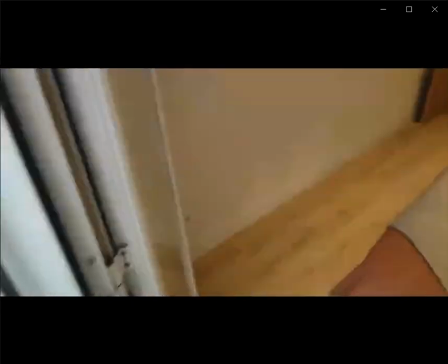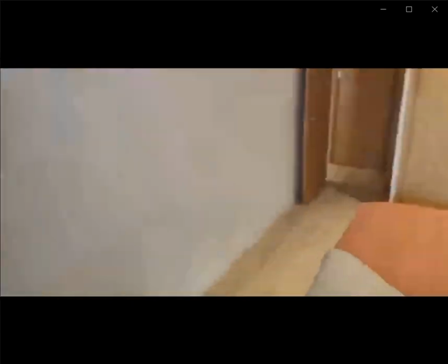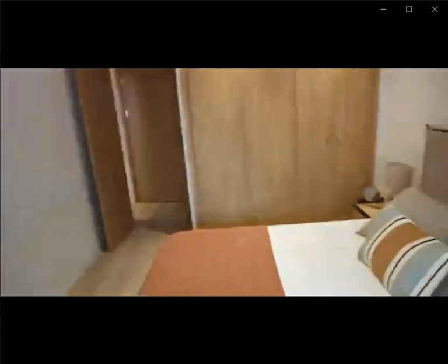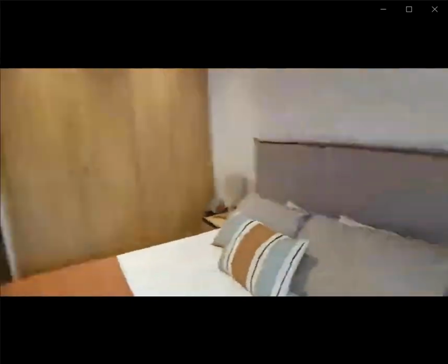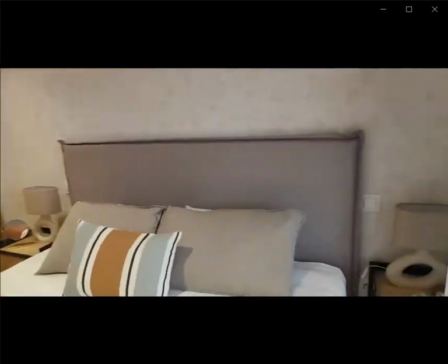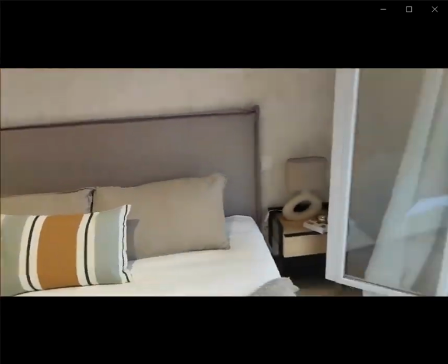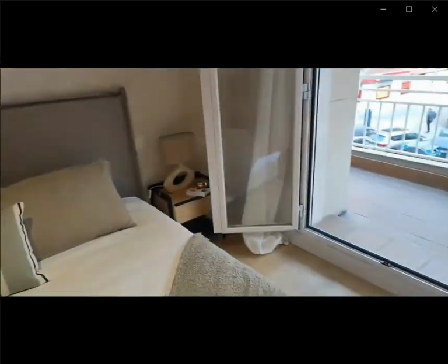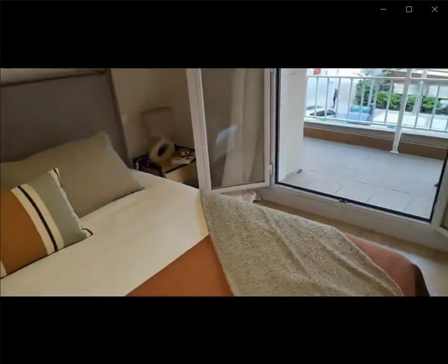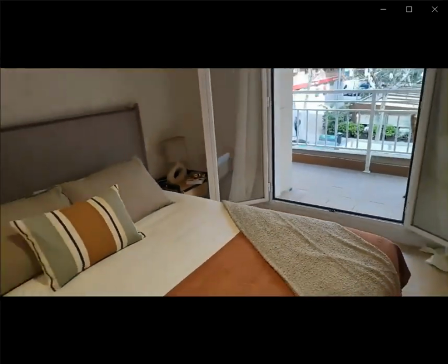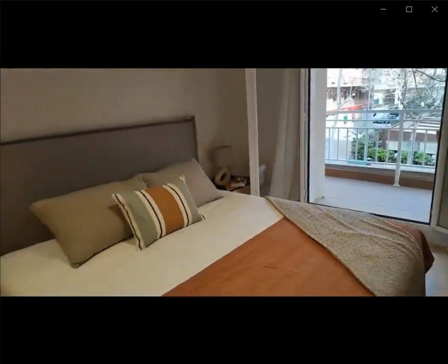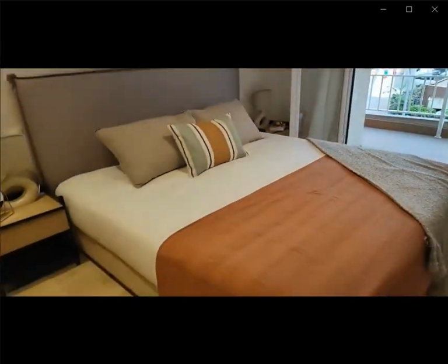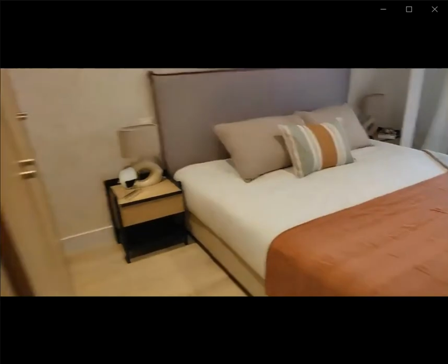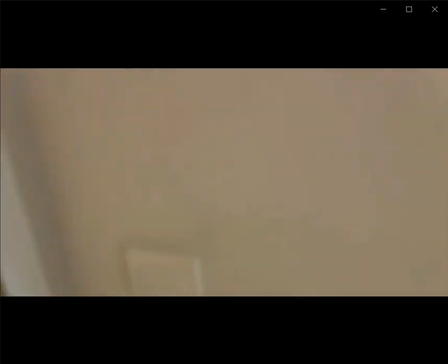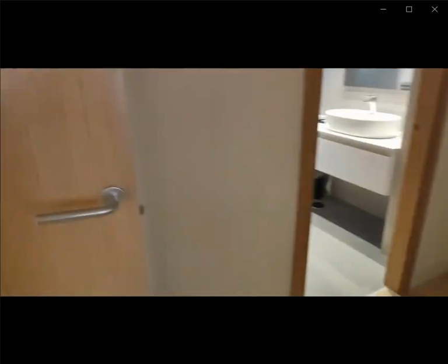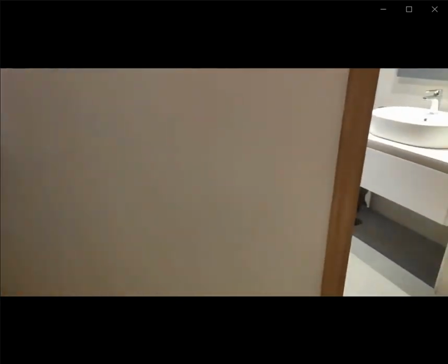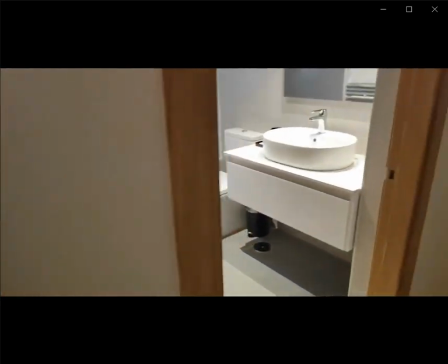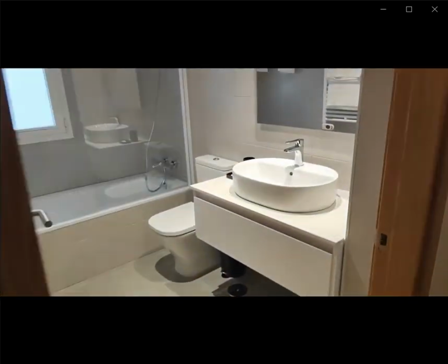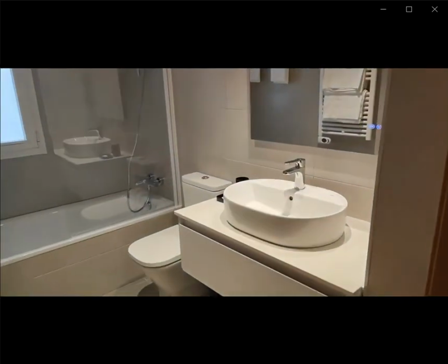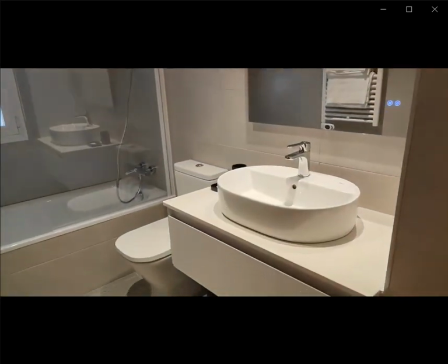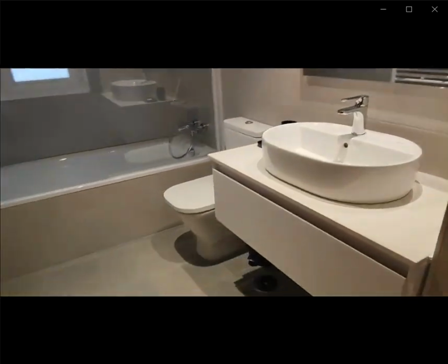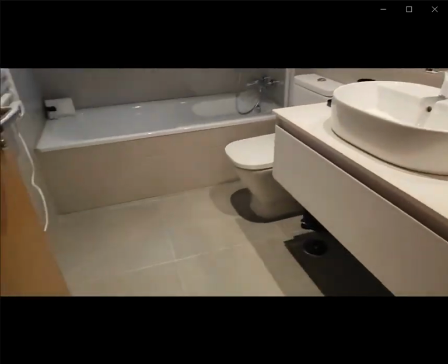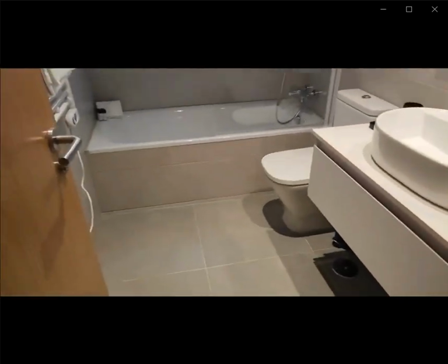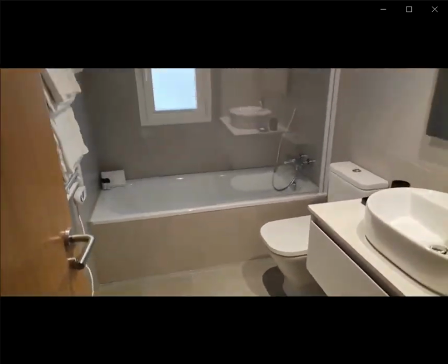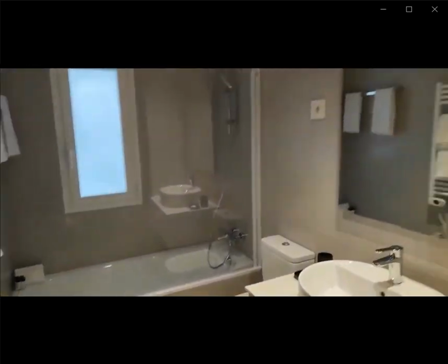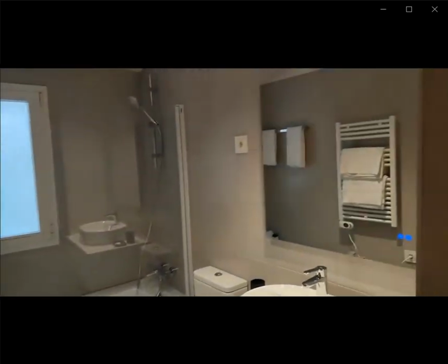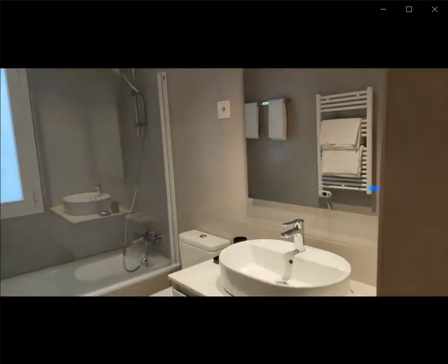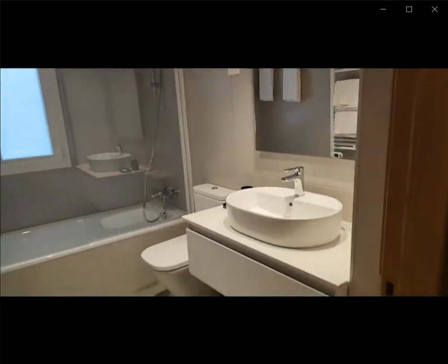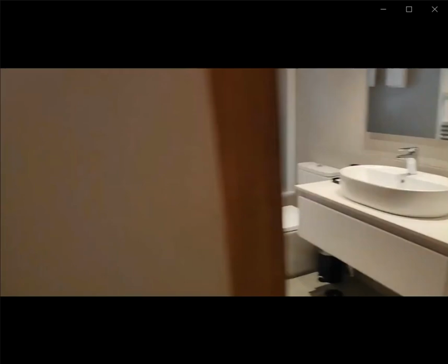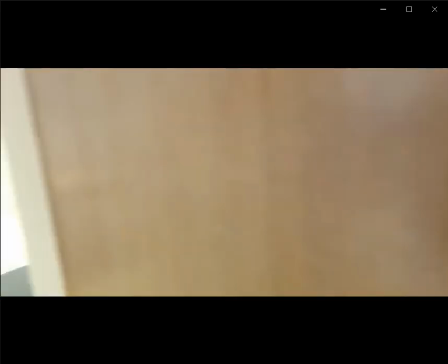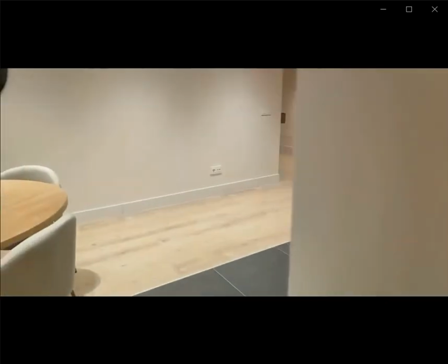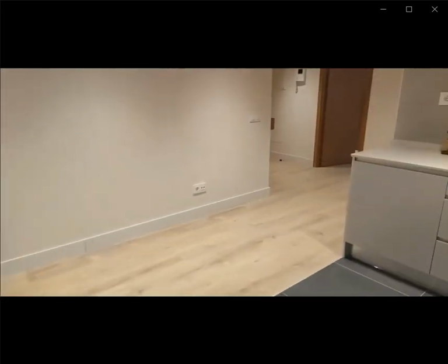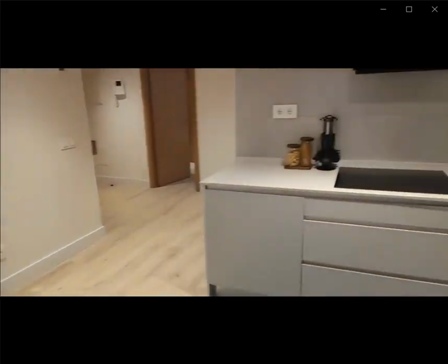Now if you continue with the rest of the home, over here you have an en-suite bathroom with the bathtub, the sink and the toilet.